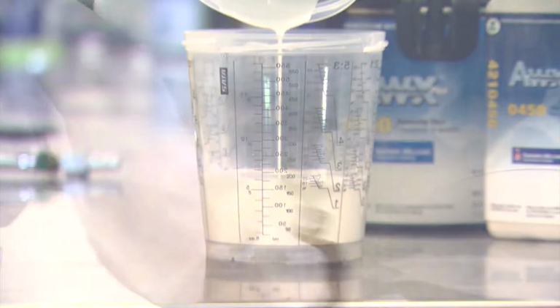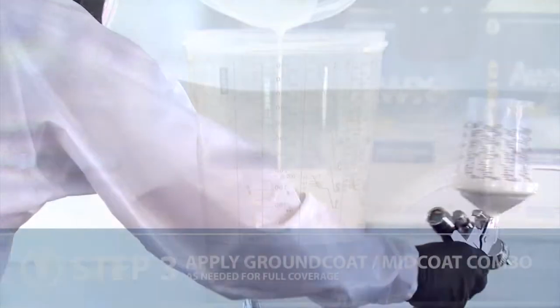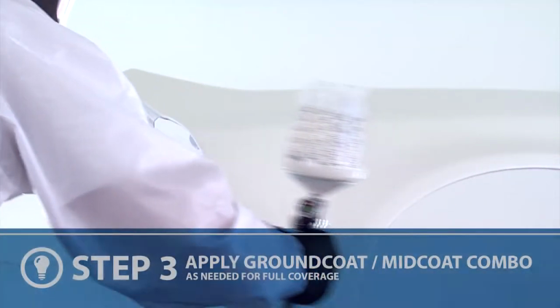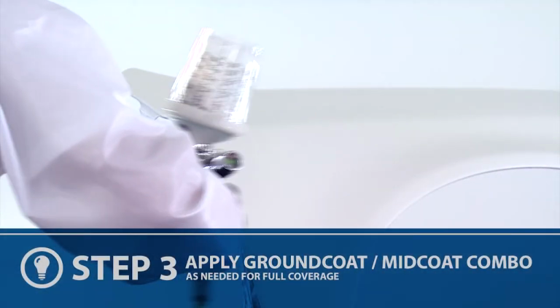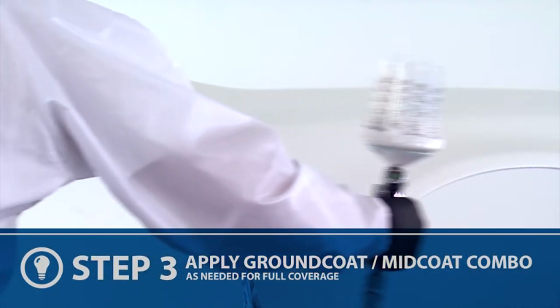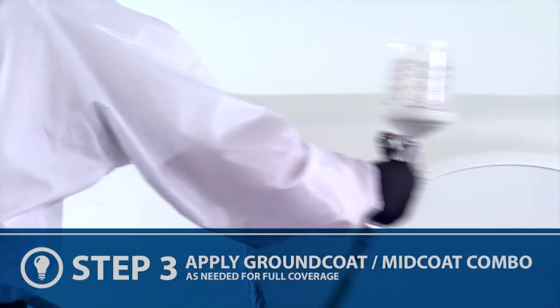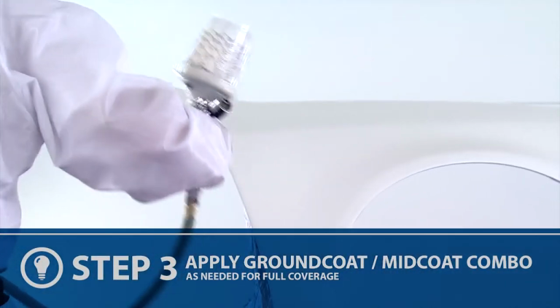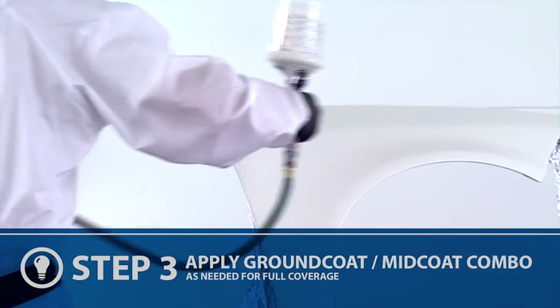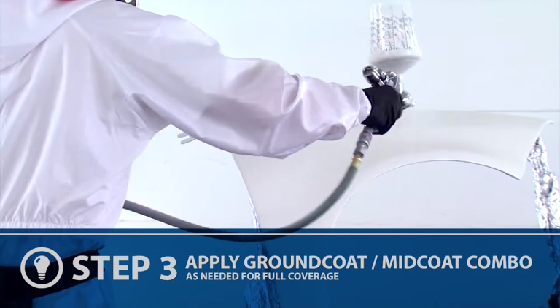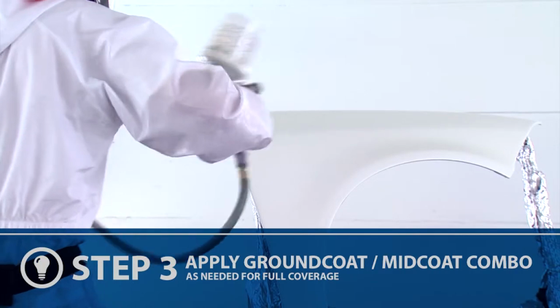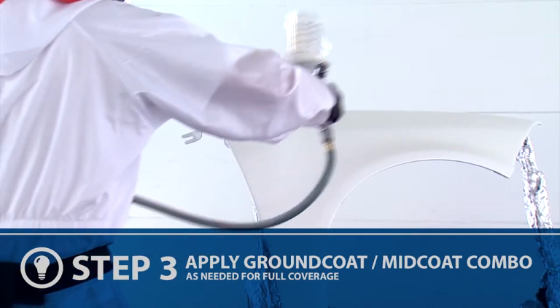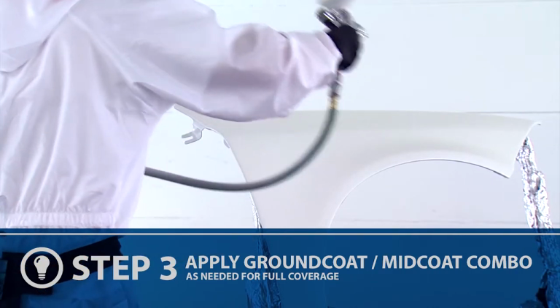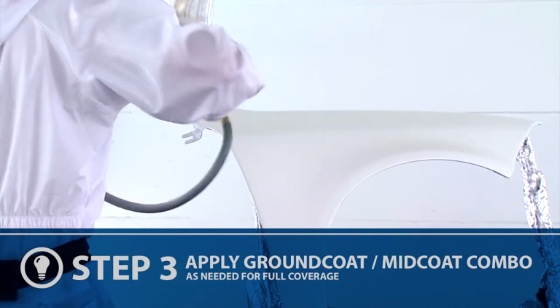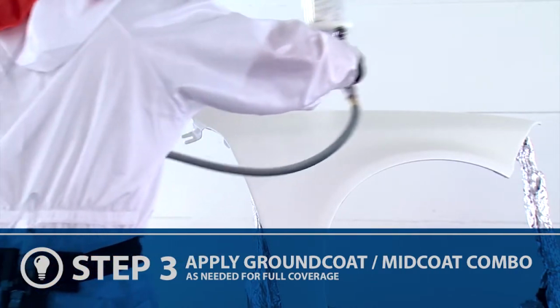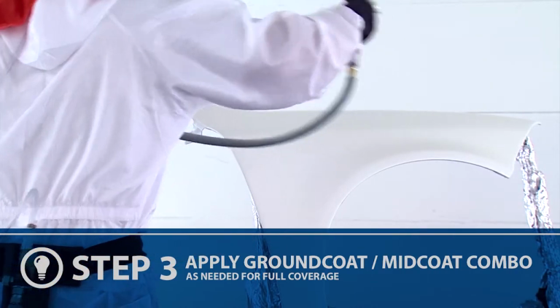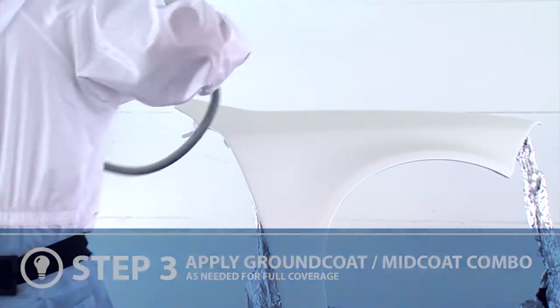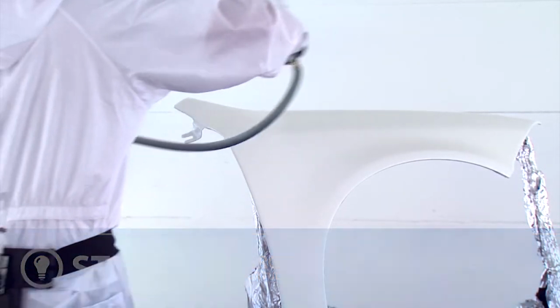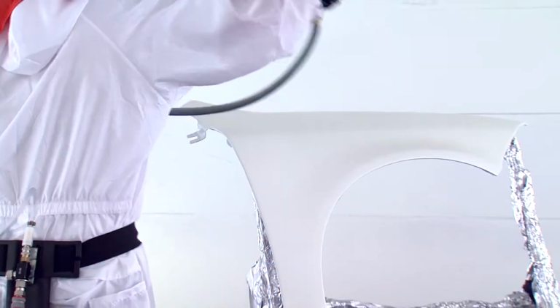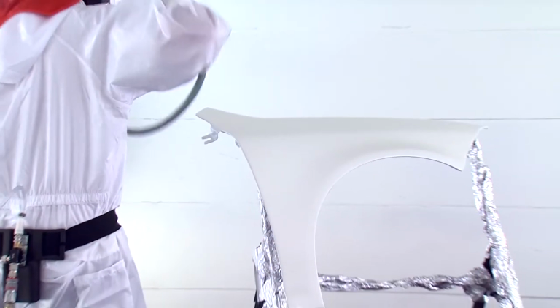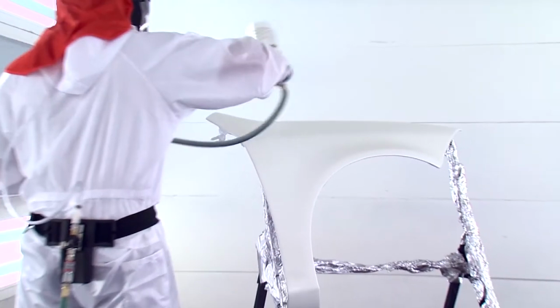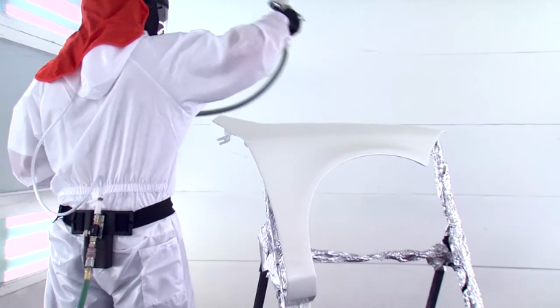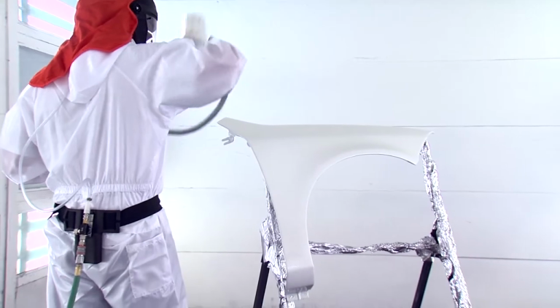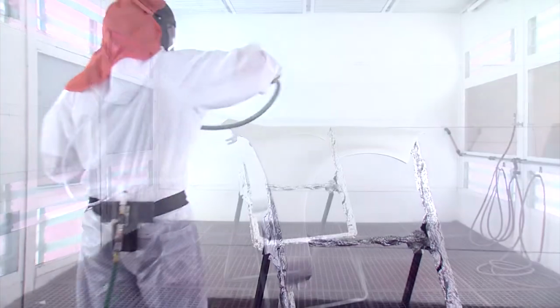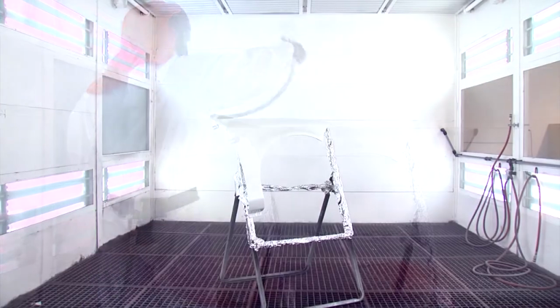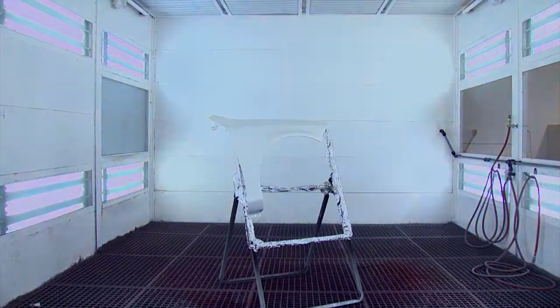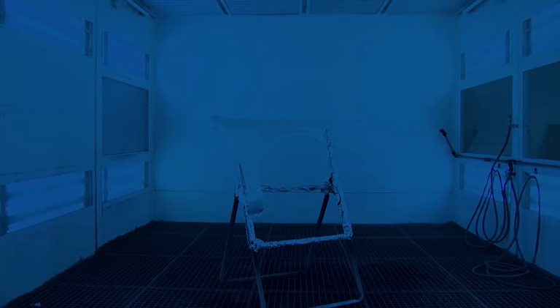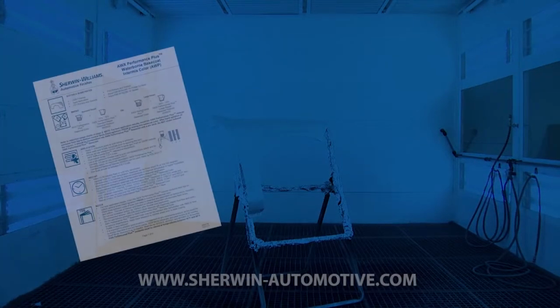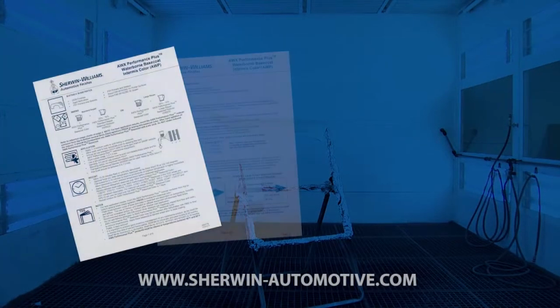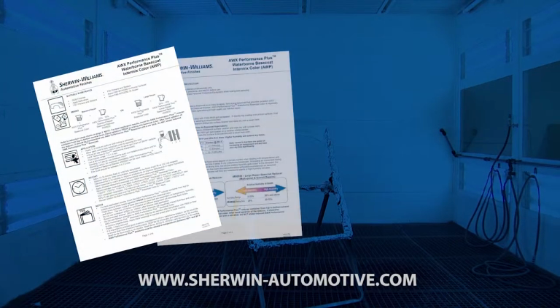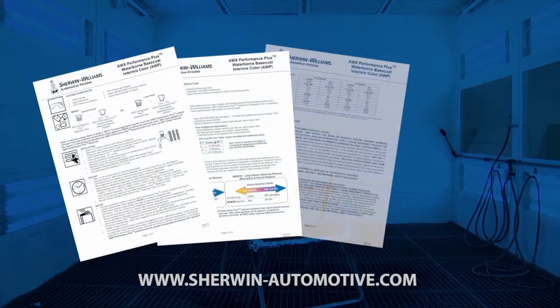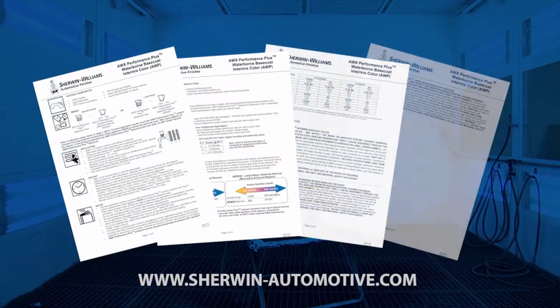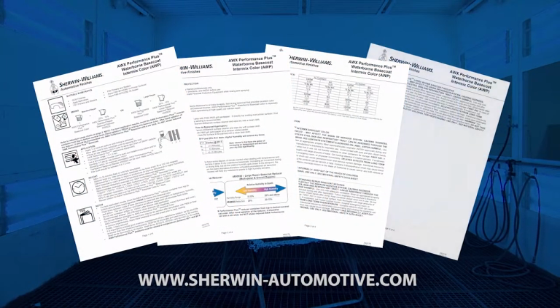Apply as many coats of this ground coat and mid-coat combination to the repair as needed for full coverage over the primed area, extending each coat beyond the last. Allow for dehydration in between coats as illustrated in the product data sheets.